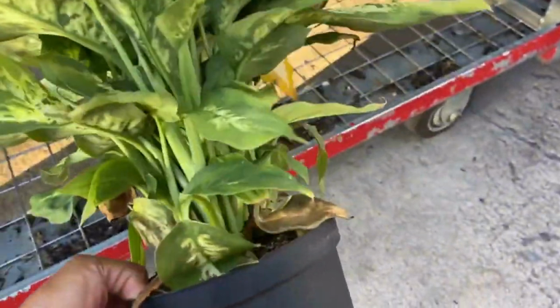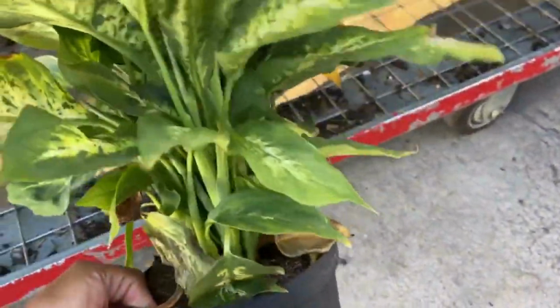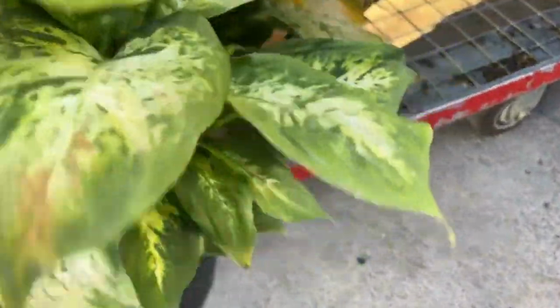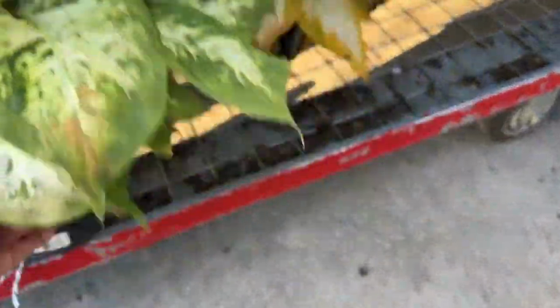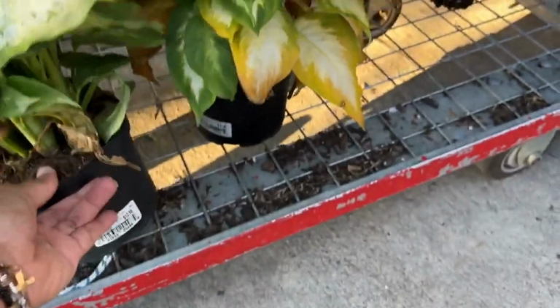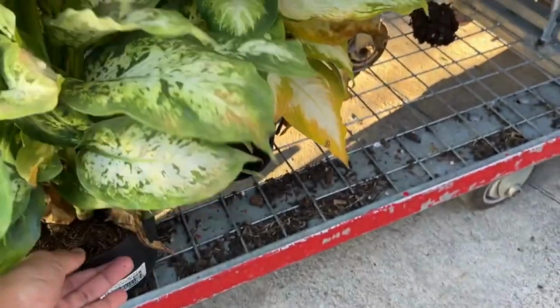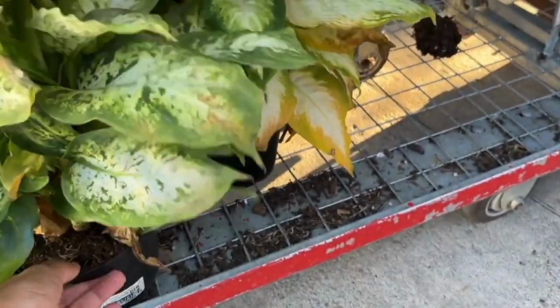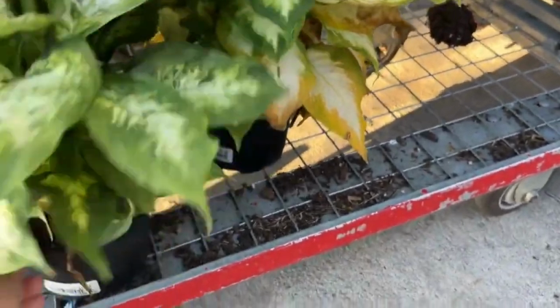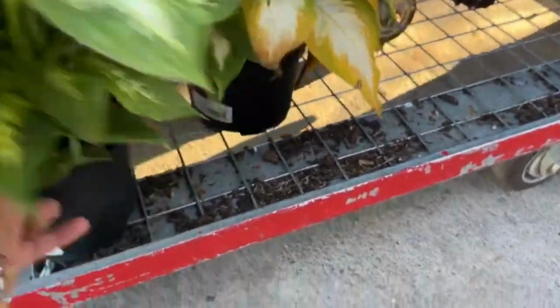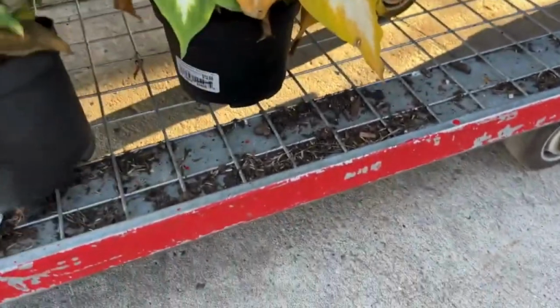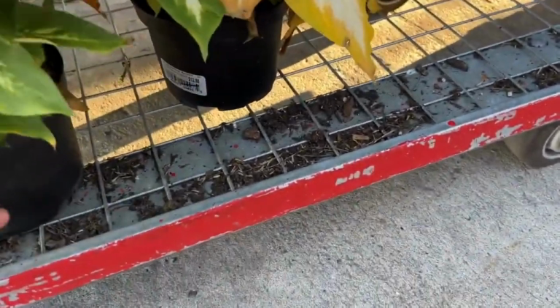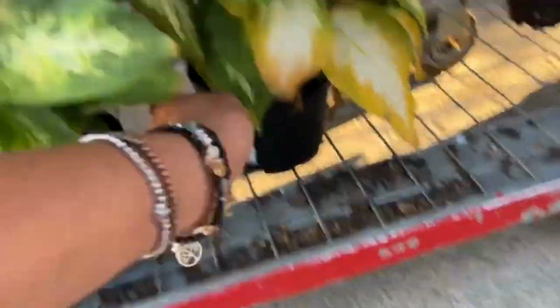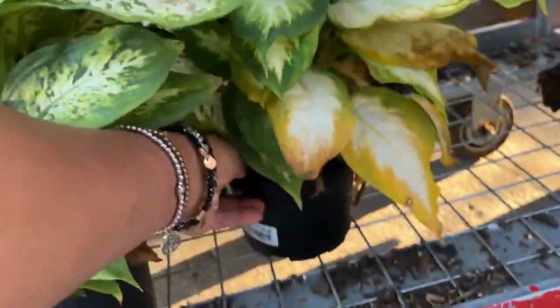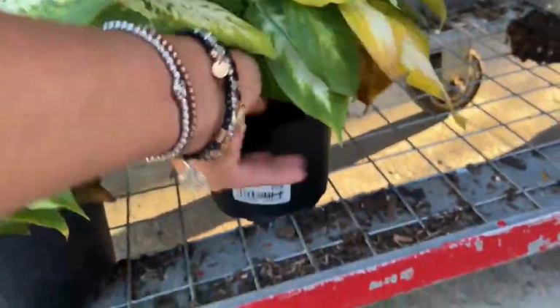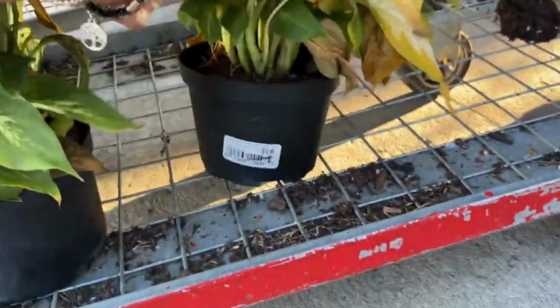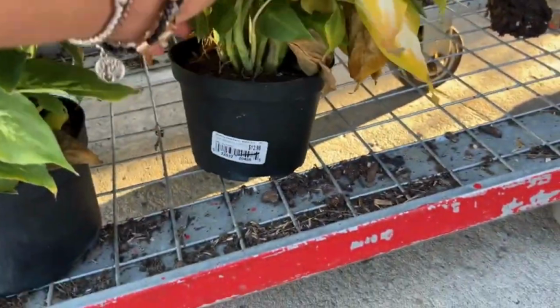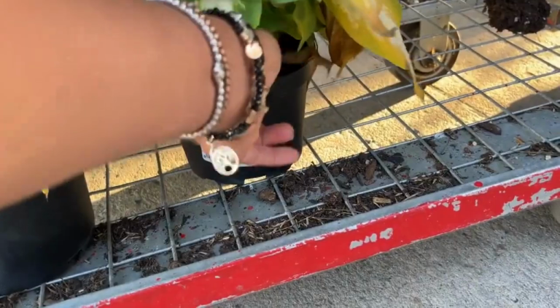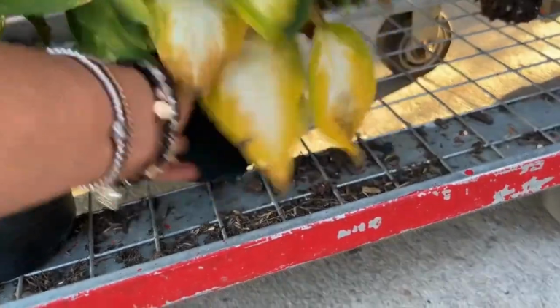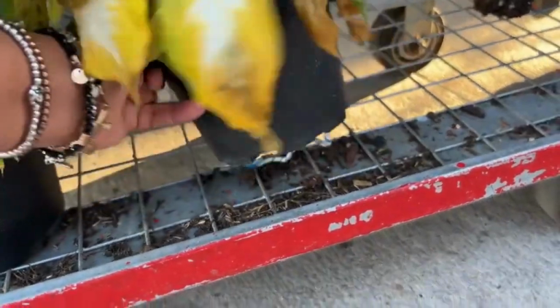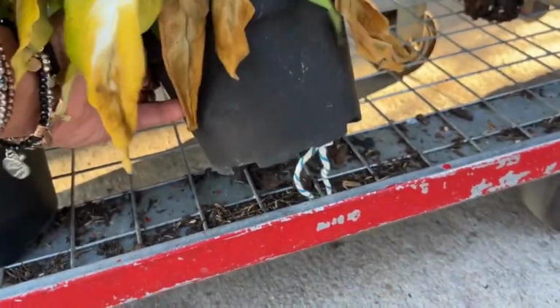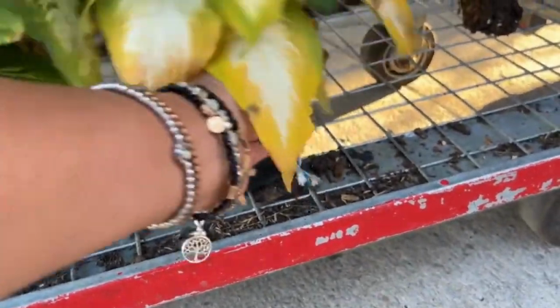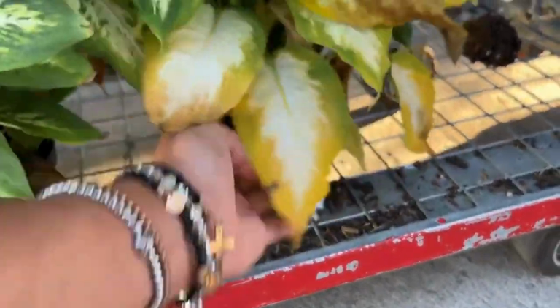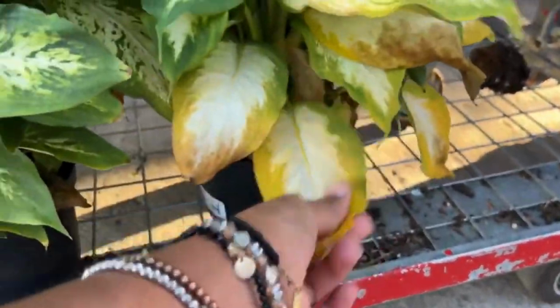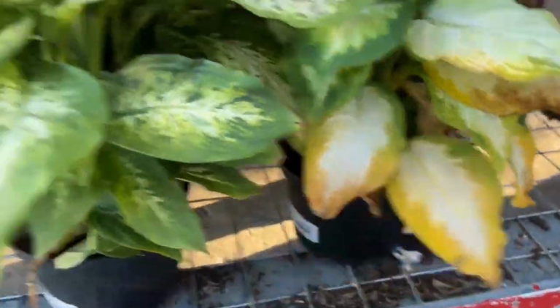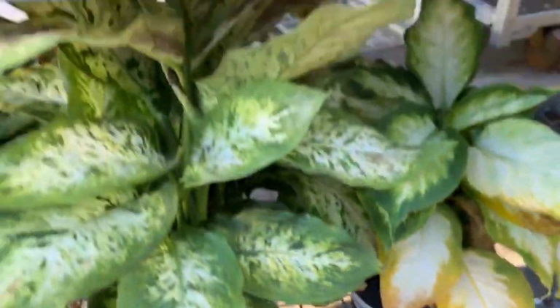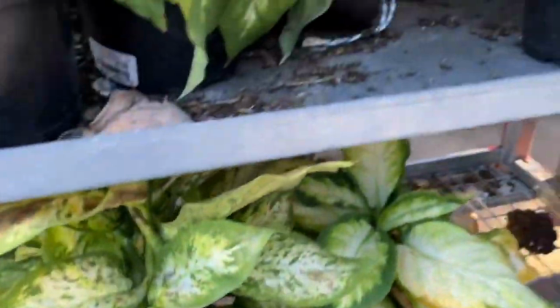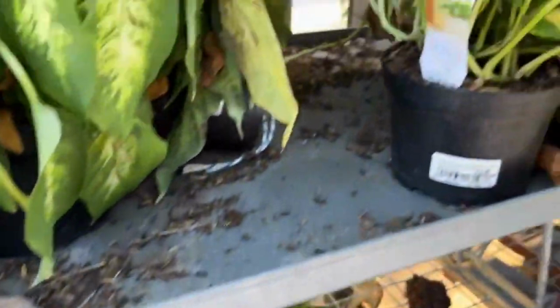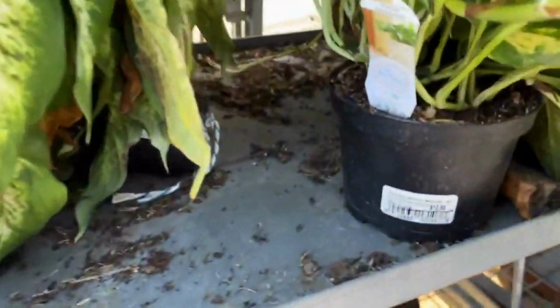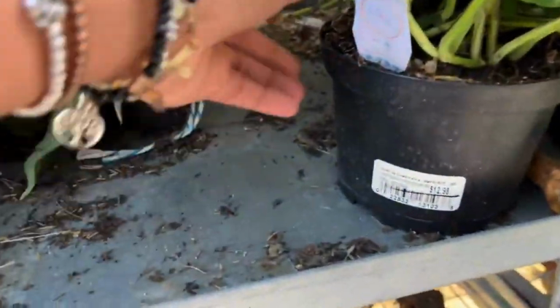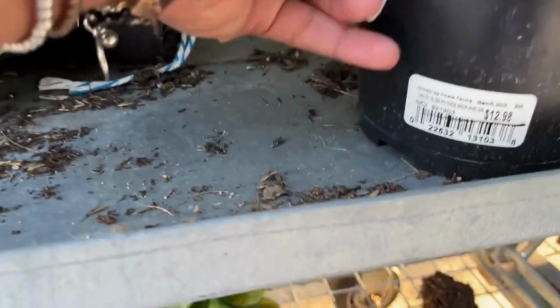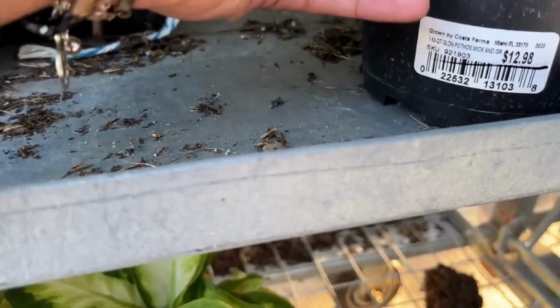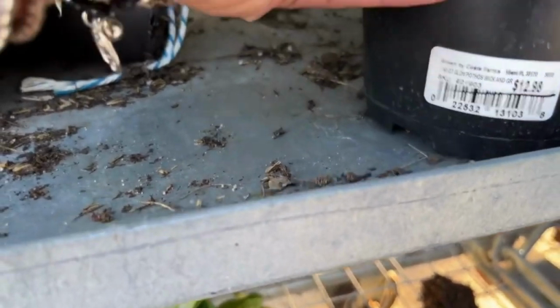Here we have a dumb cane. It is $12.99, so in clearance that will be seven dollars. It's pretty healthy looking — you just need to pull off the dead leaves on top of them.